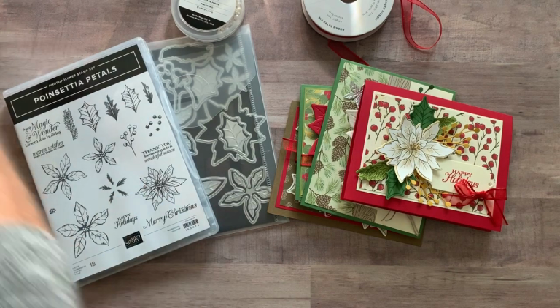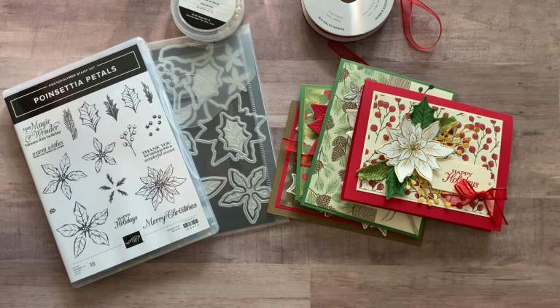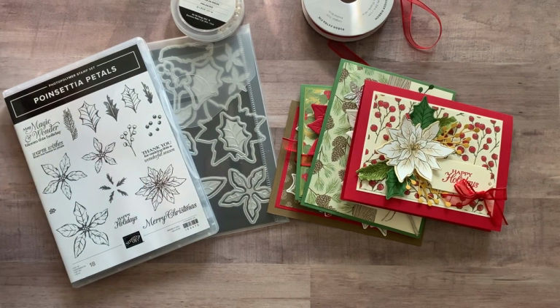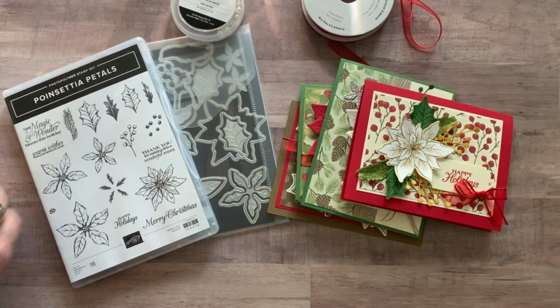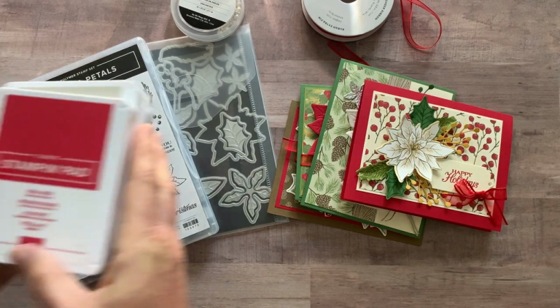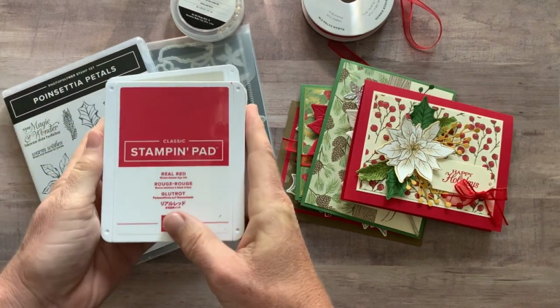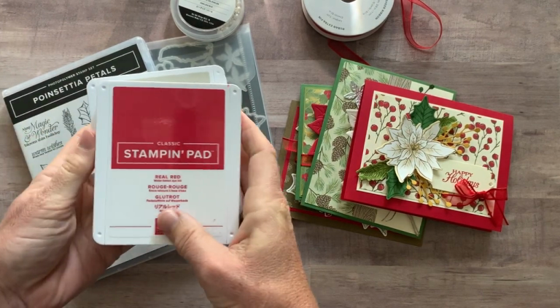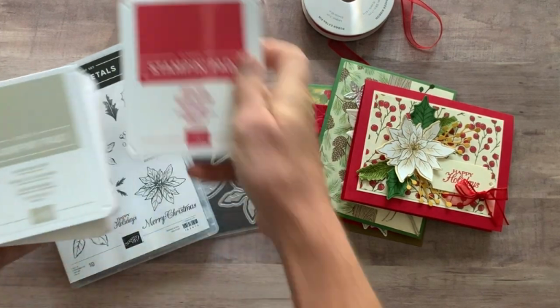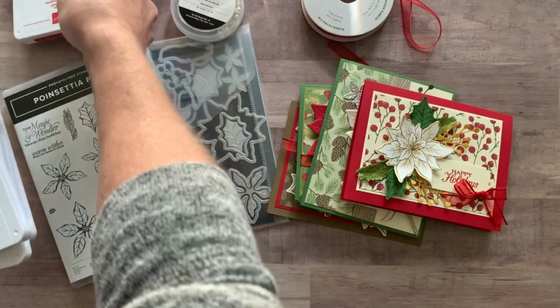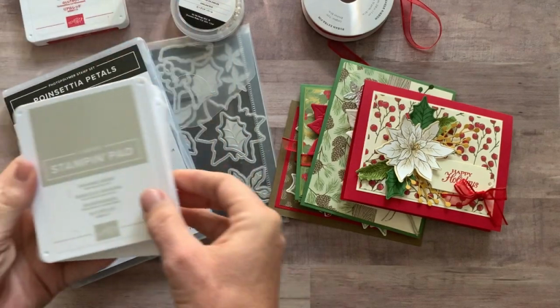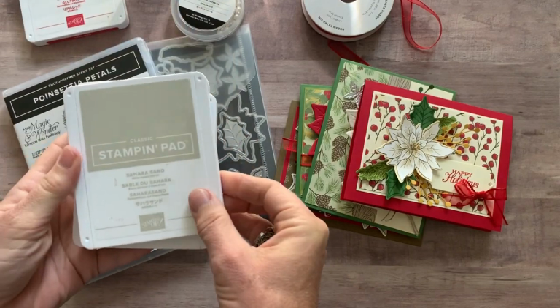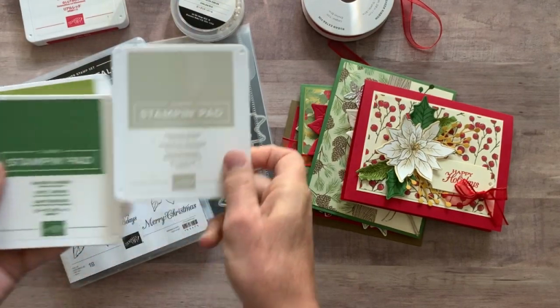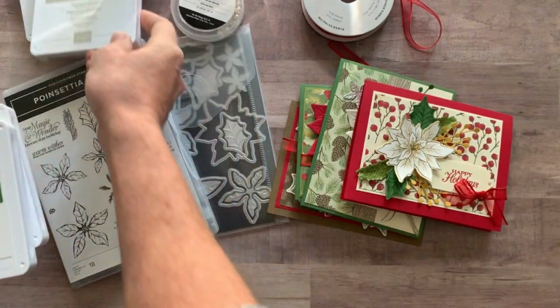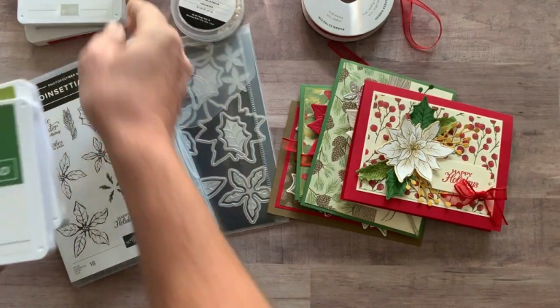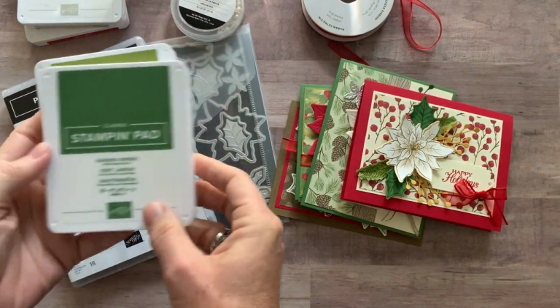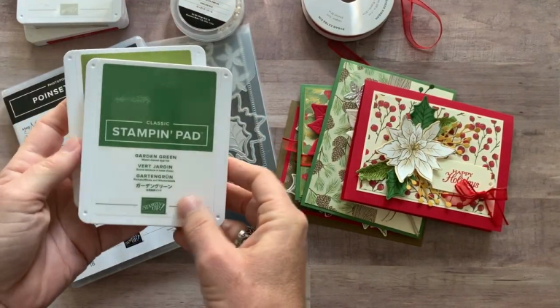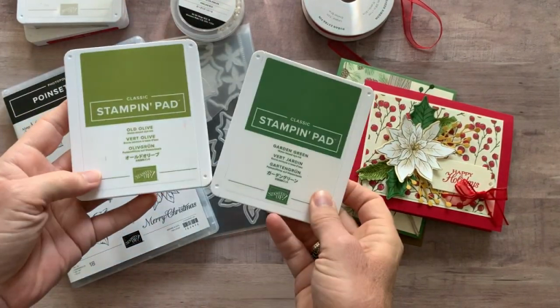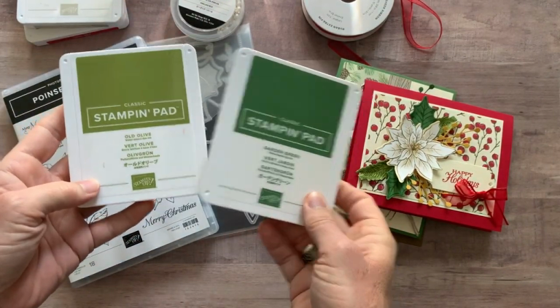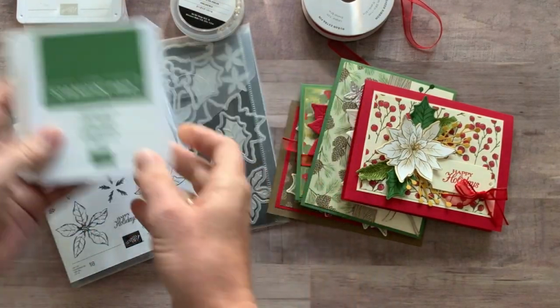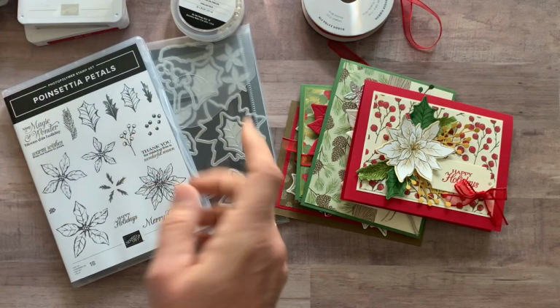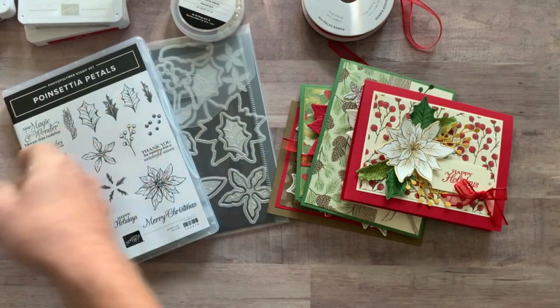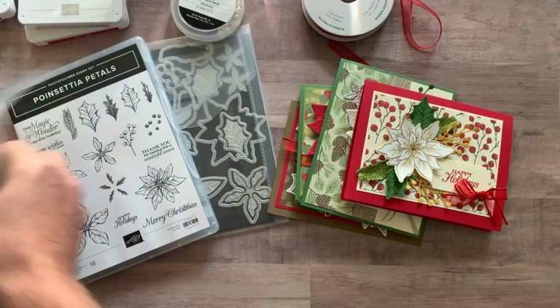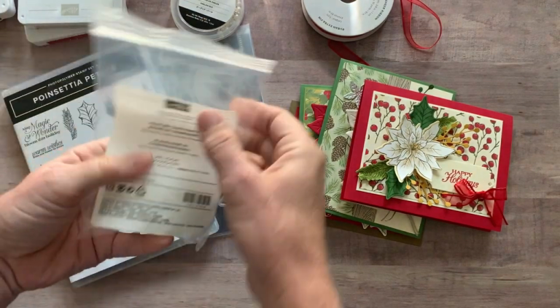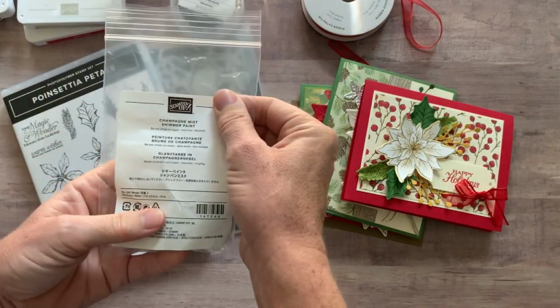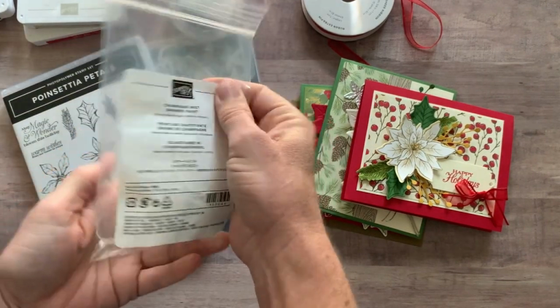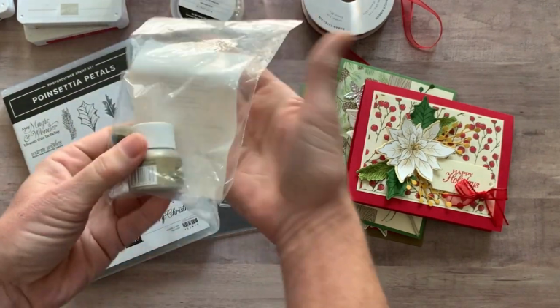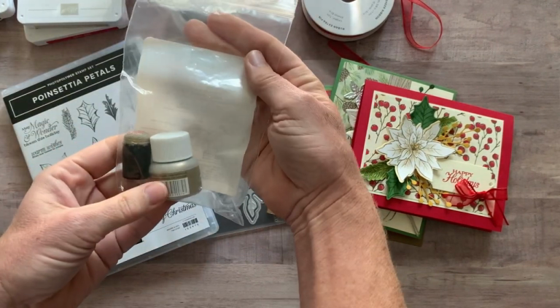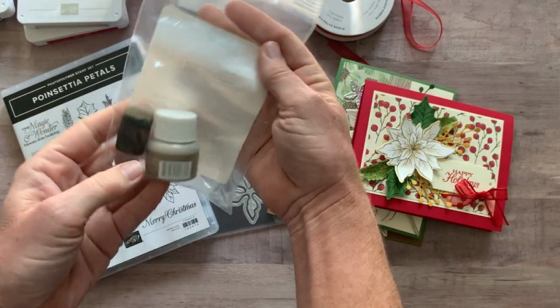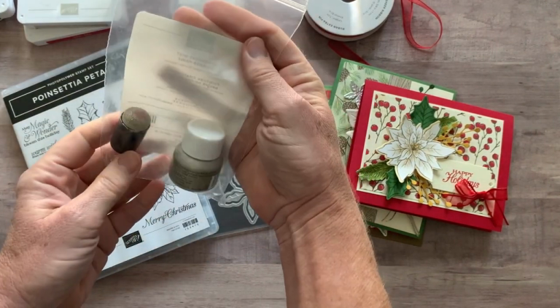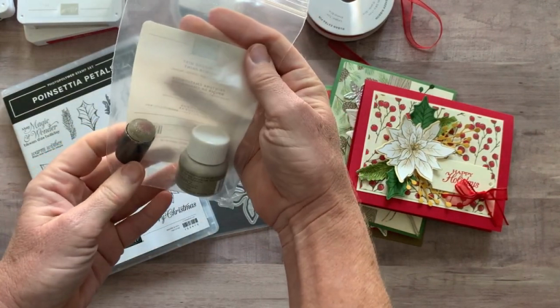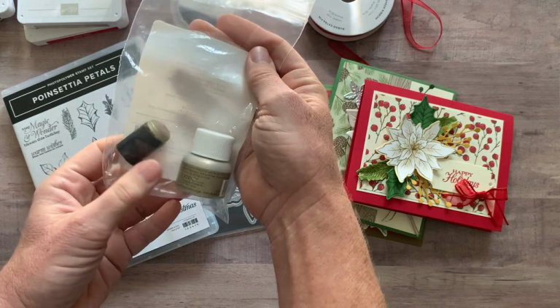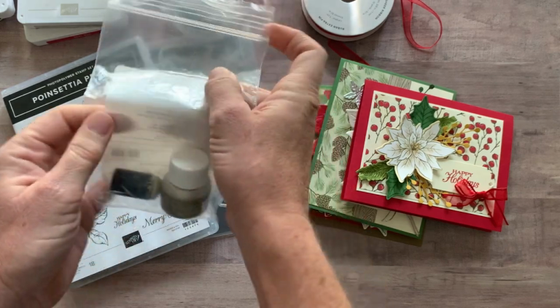Let me tell you about ink pad colors. We used Real Red, Sahara Sand, Garden Green, and Old Olive. I also used the Champagne Mist Shimmer Paint along with a little sponge dauber too.